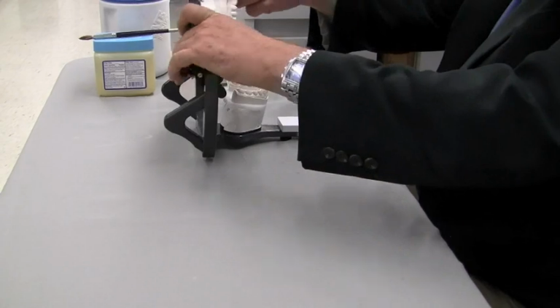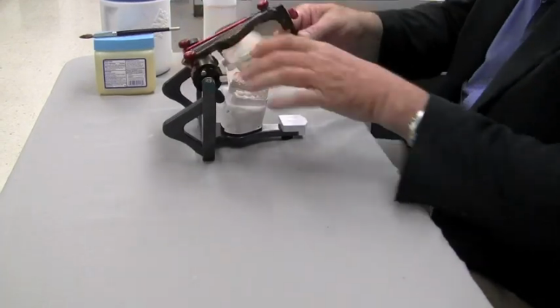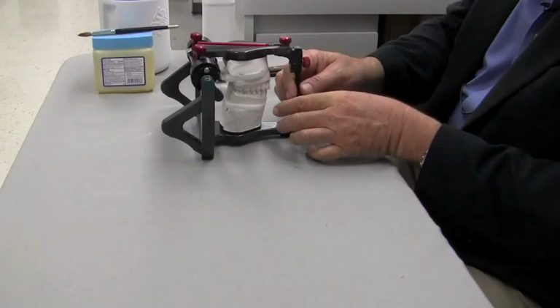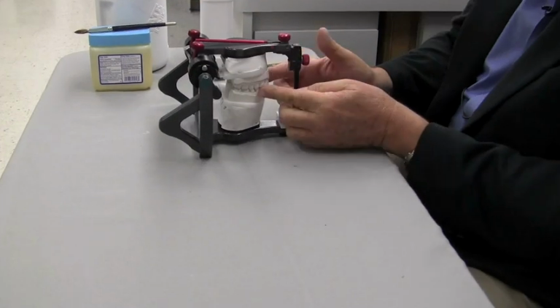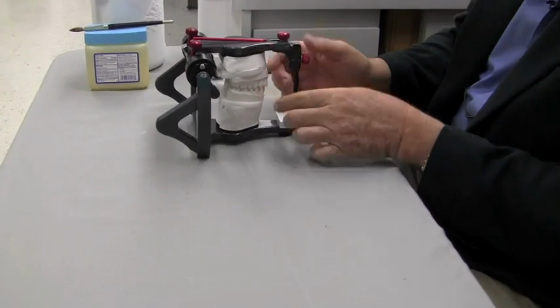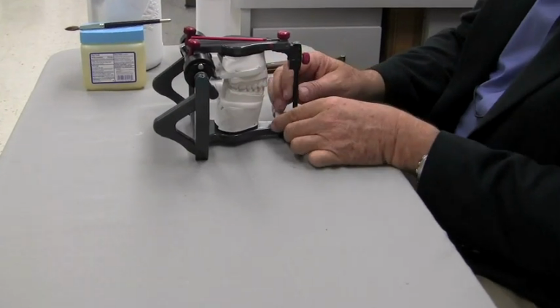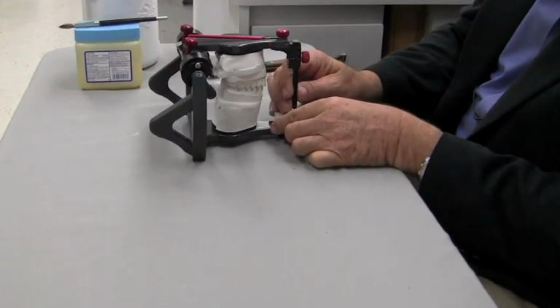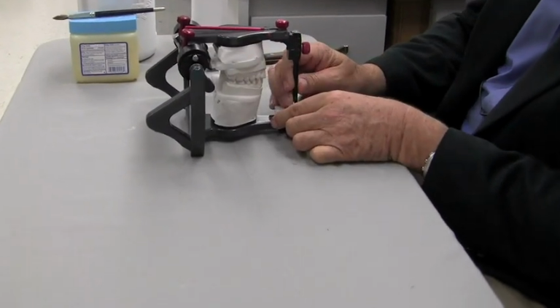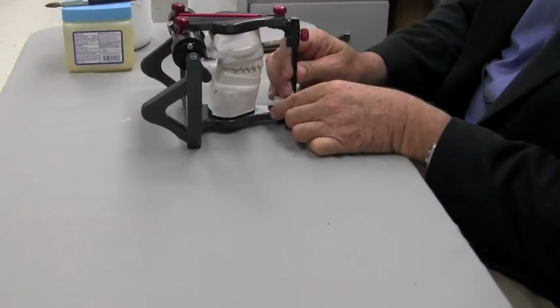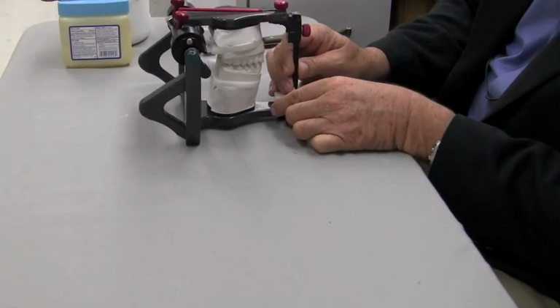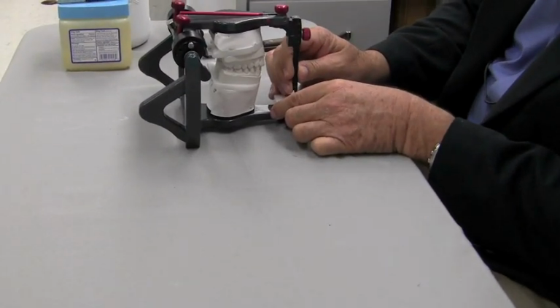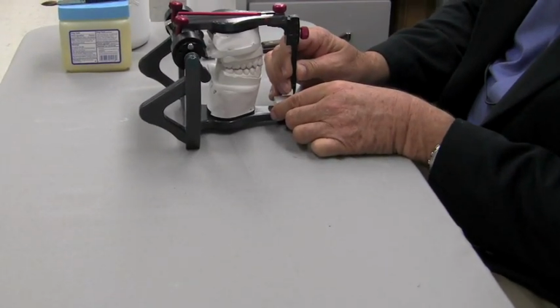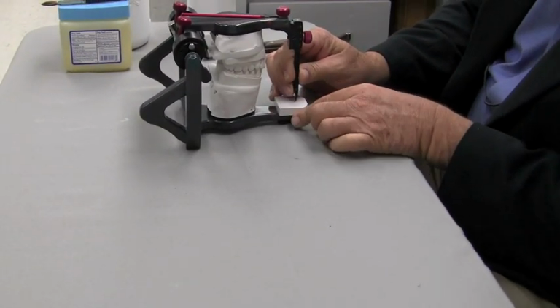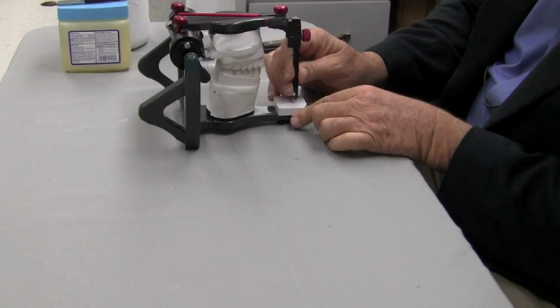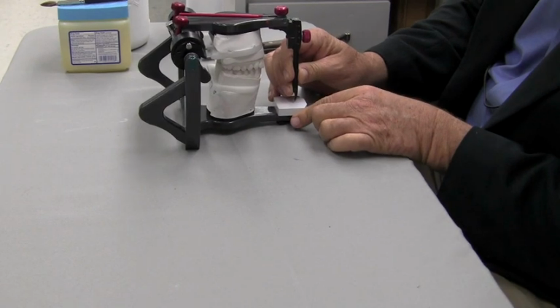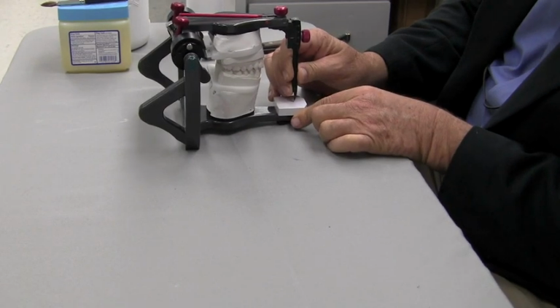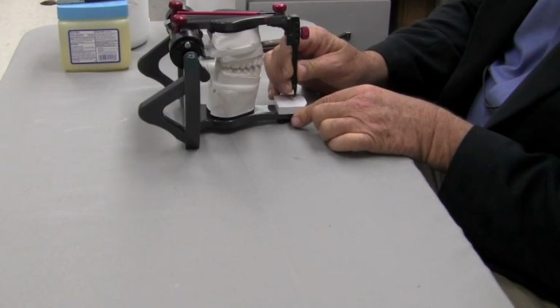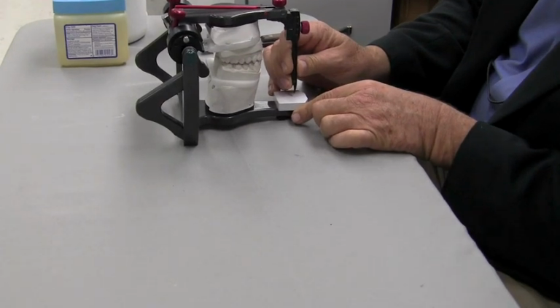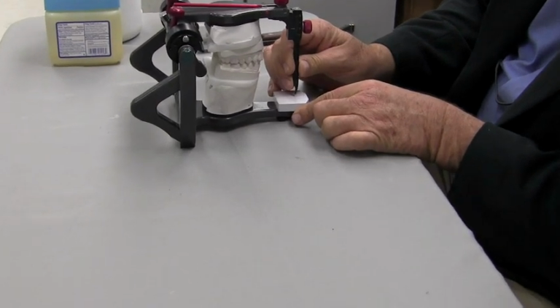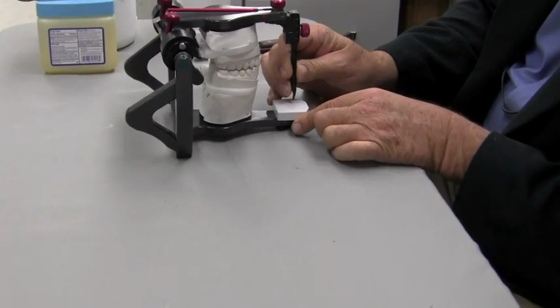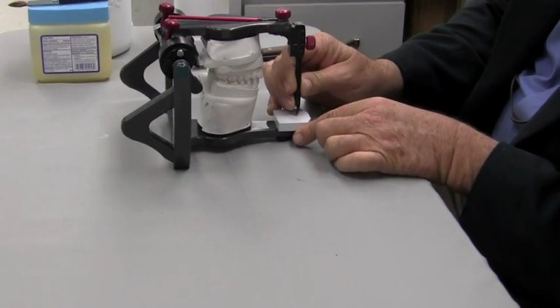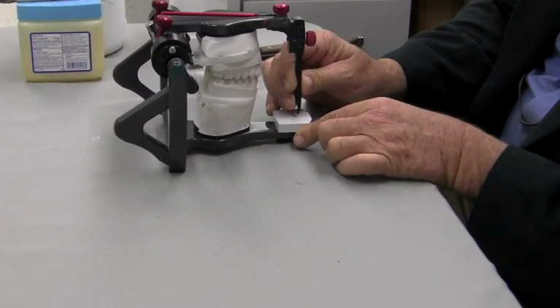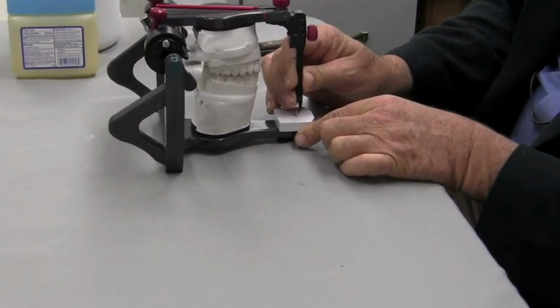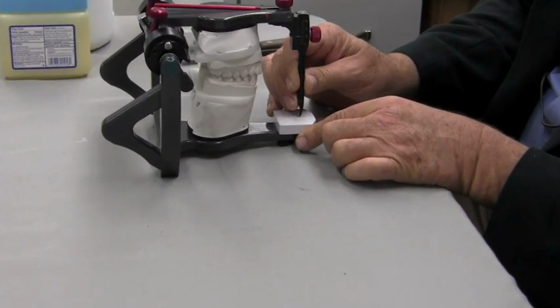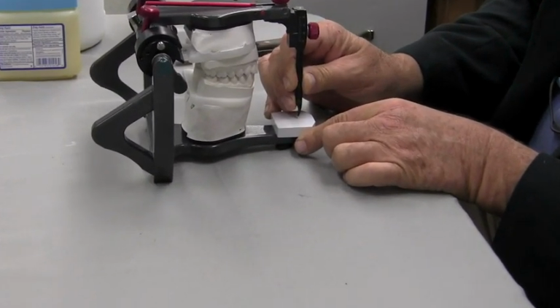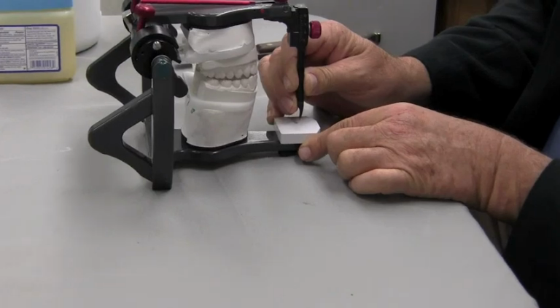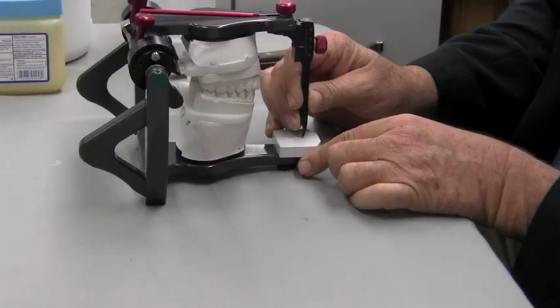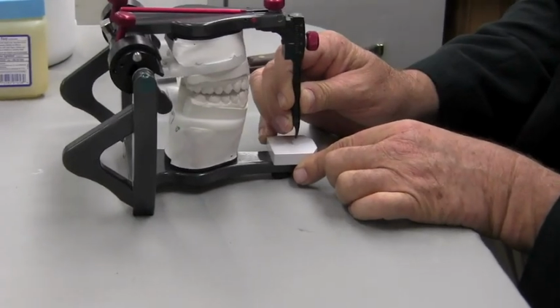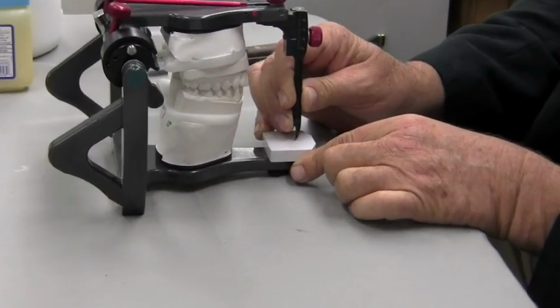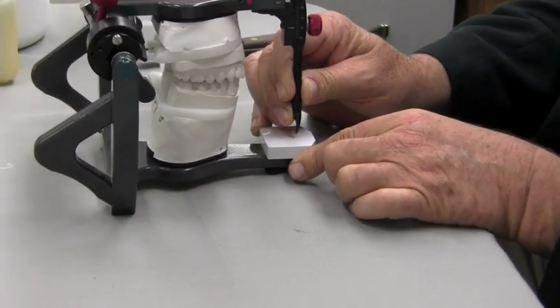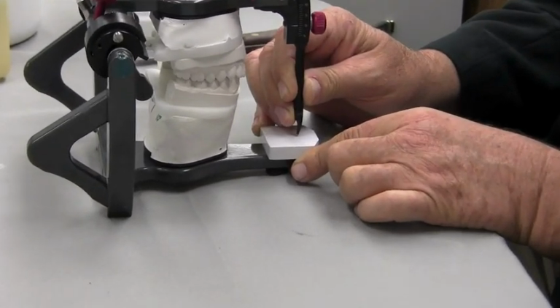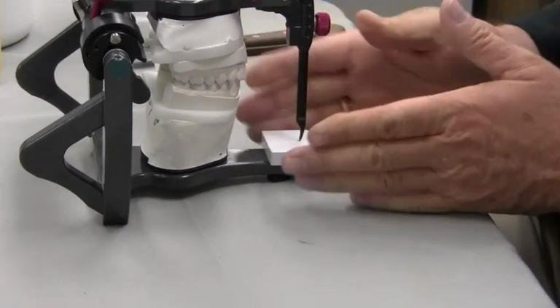That is what anterior guidance is generally, from cuspid to cuspid. So a guide table is nothing more than a representation or a pantograph of how those teeth riding along each other actually move the pin up here on the guide table.